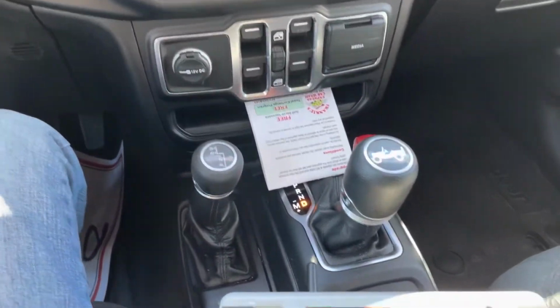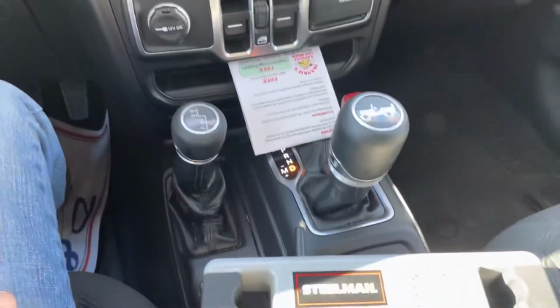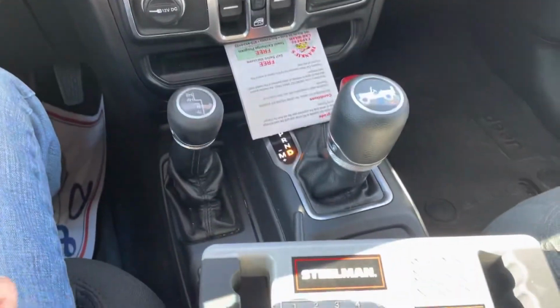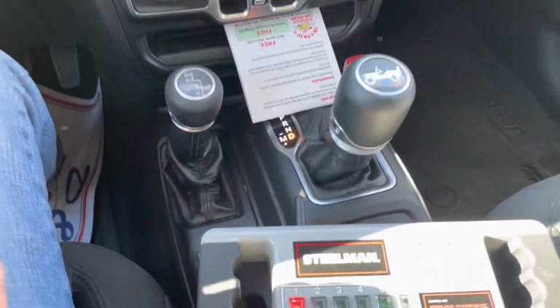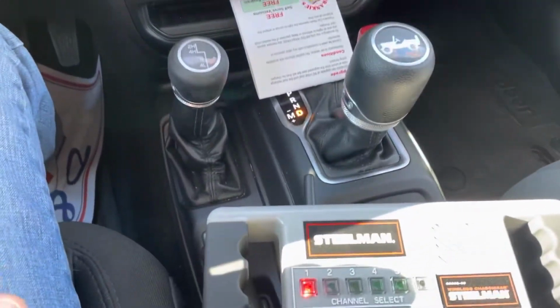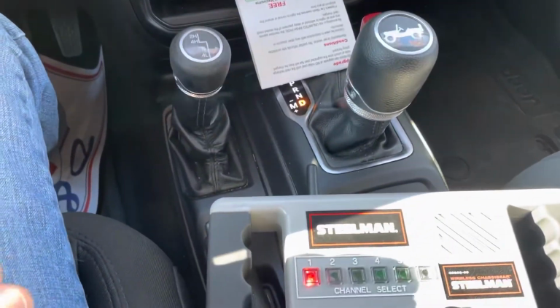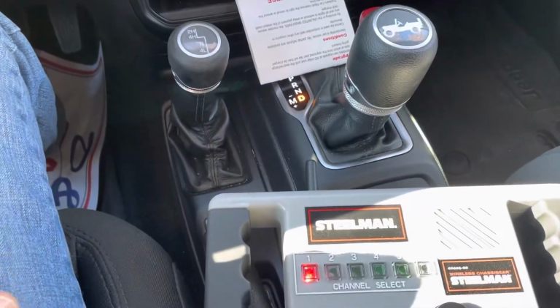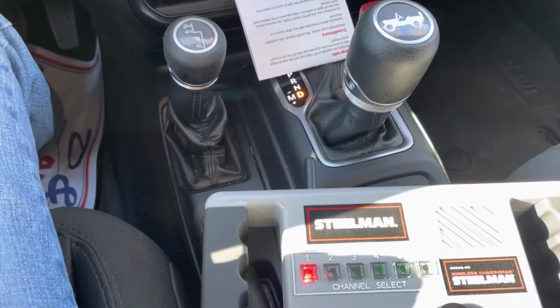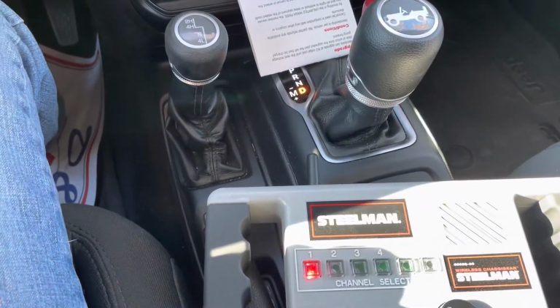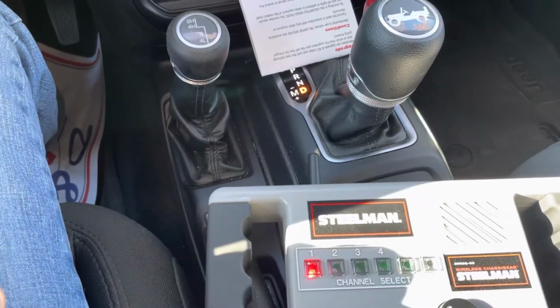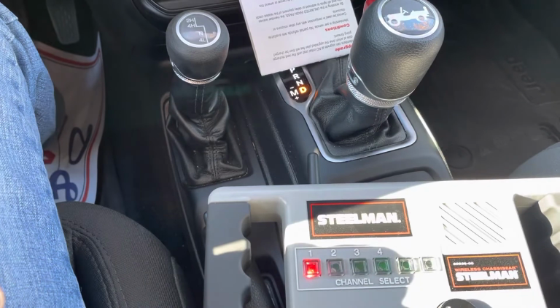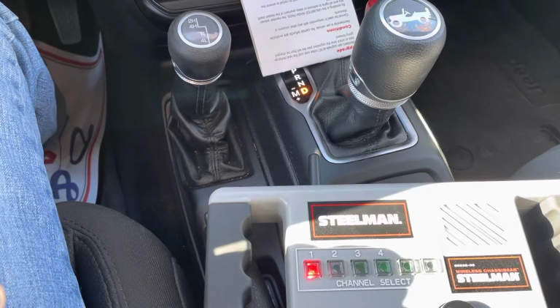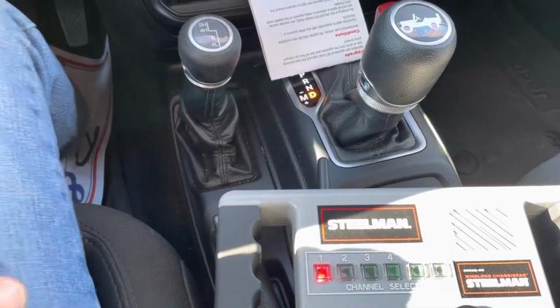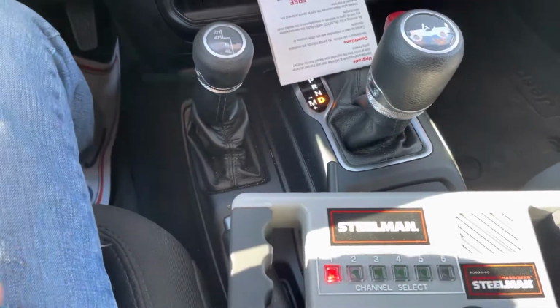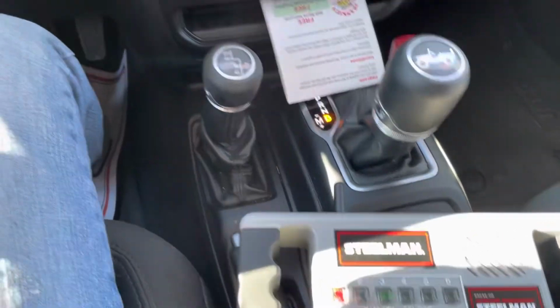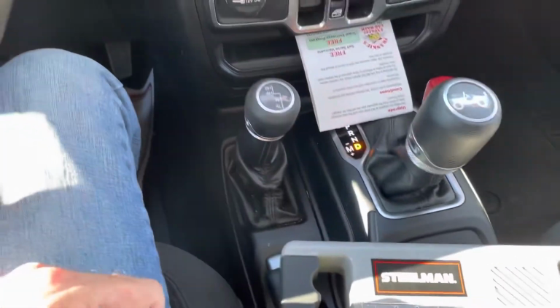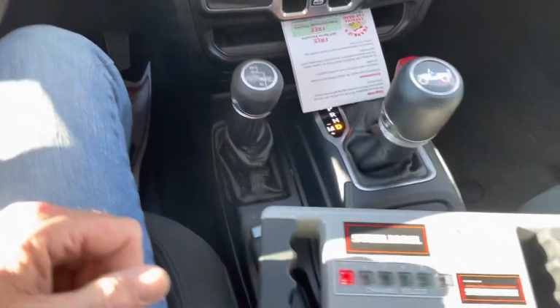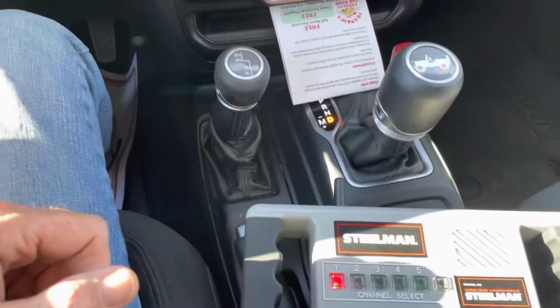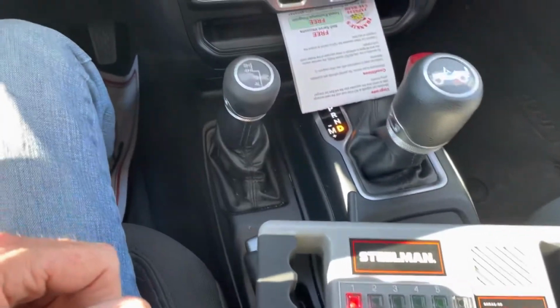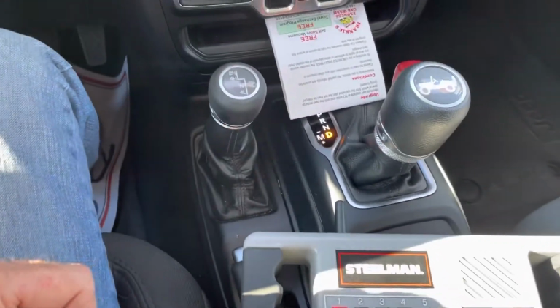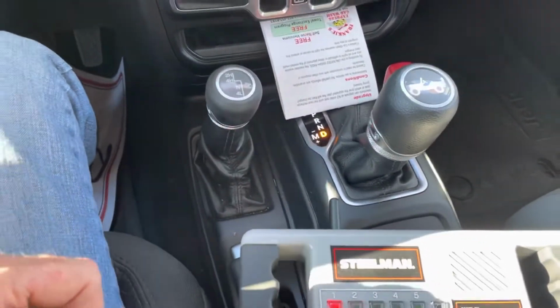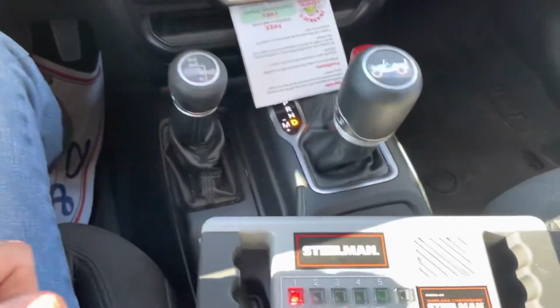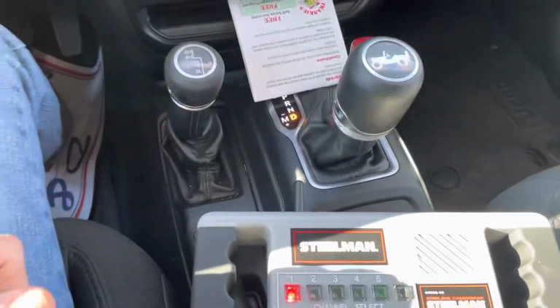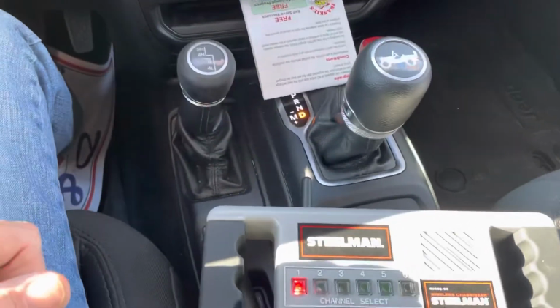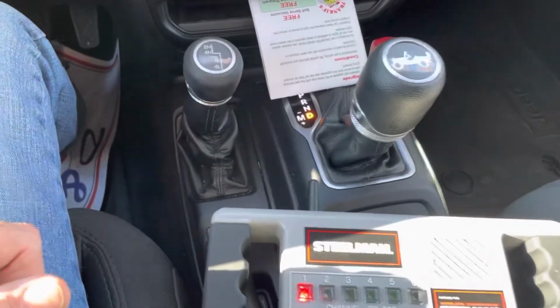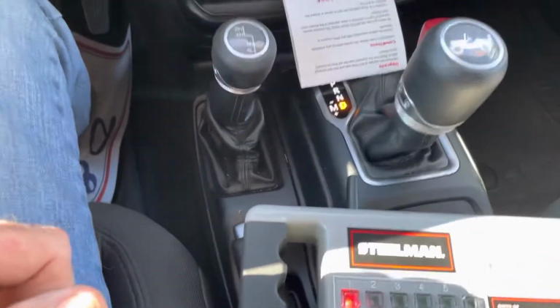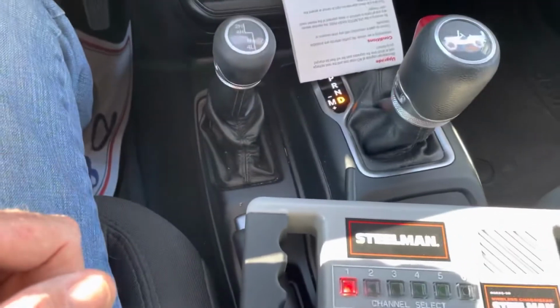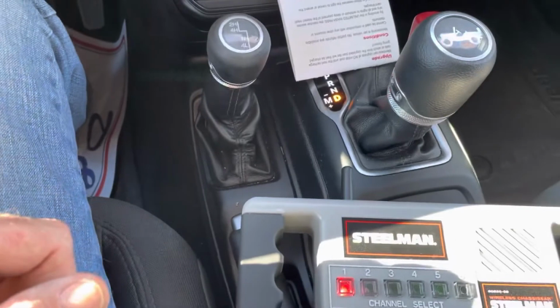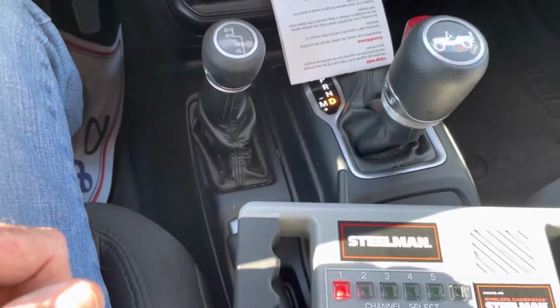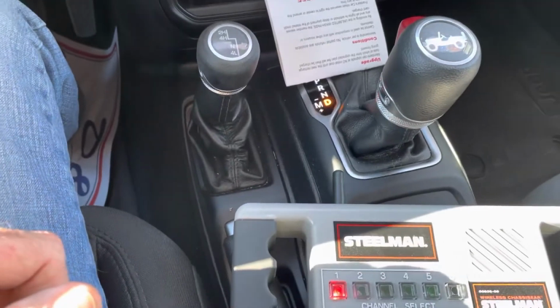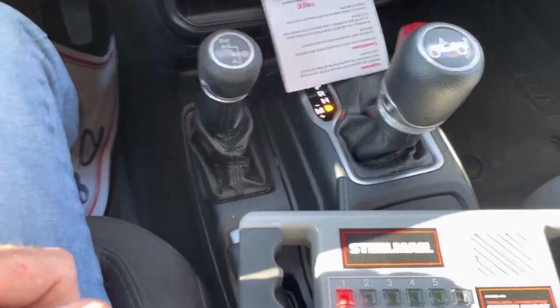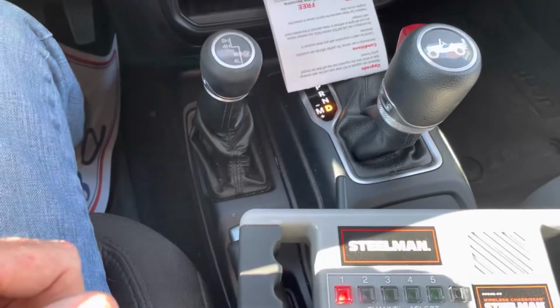Real quick video. This is the Steelman 60635 wireless sound finder. We call it the sound finder 3000 just for fun.